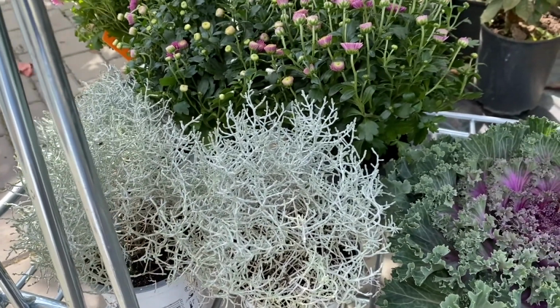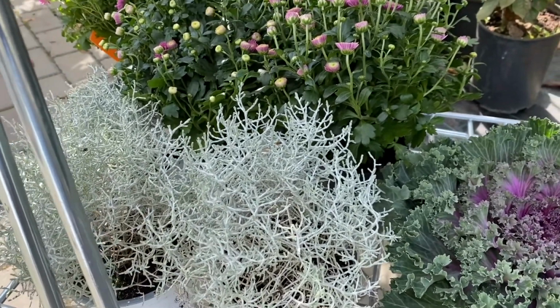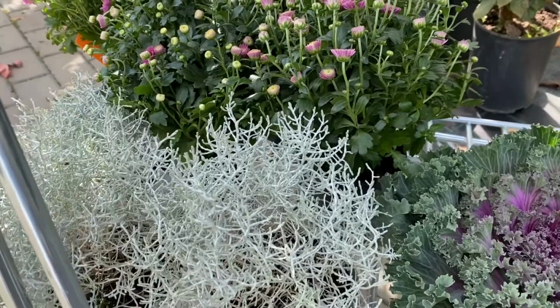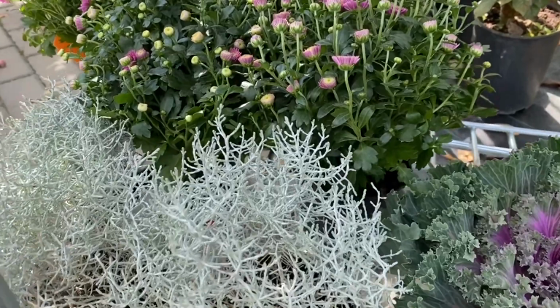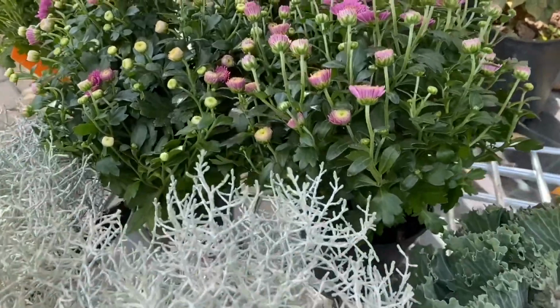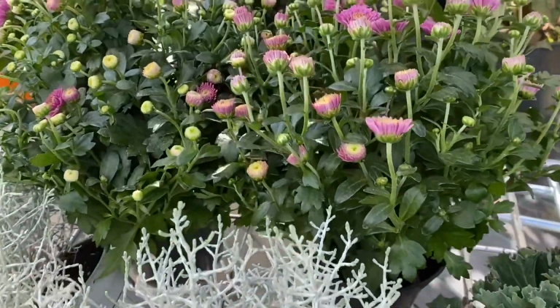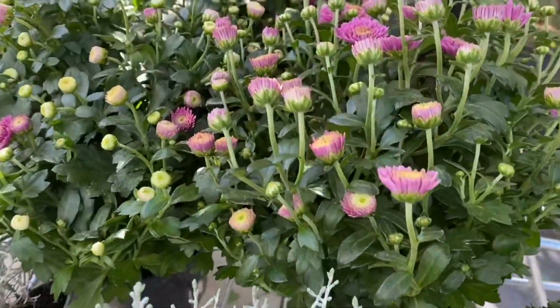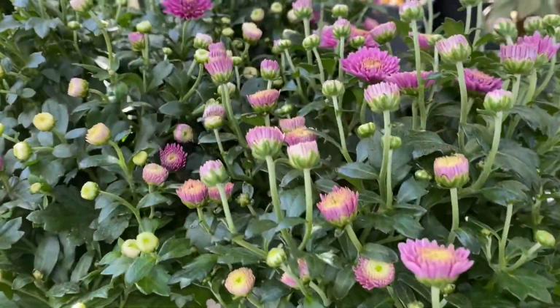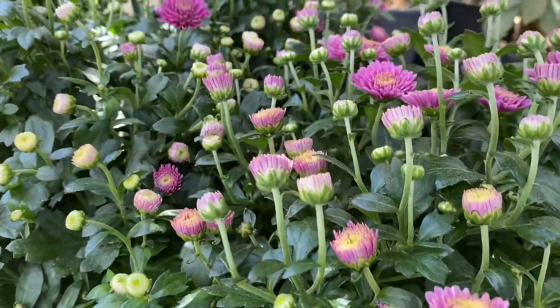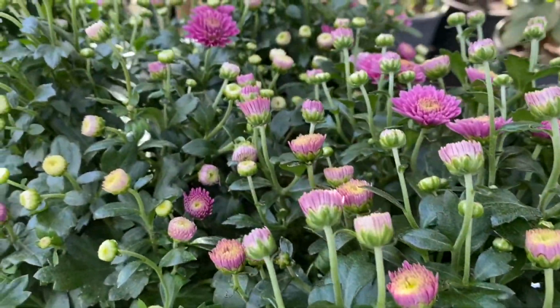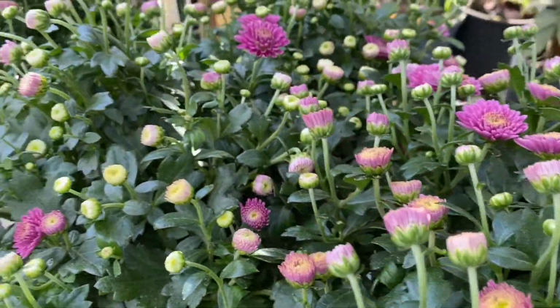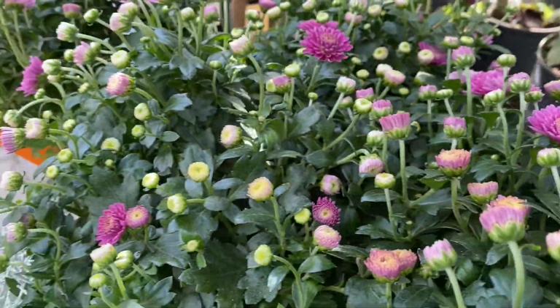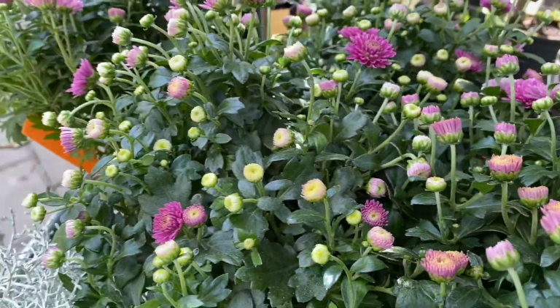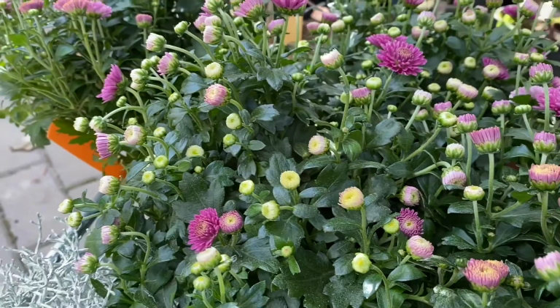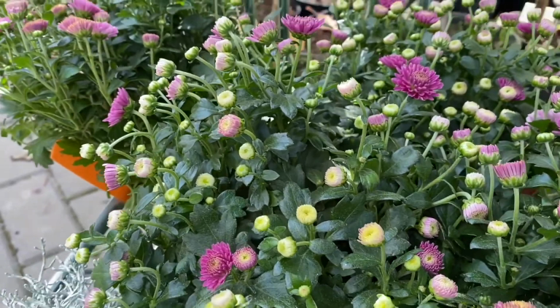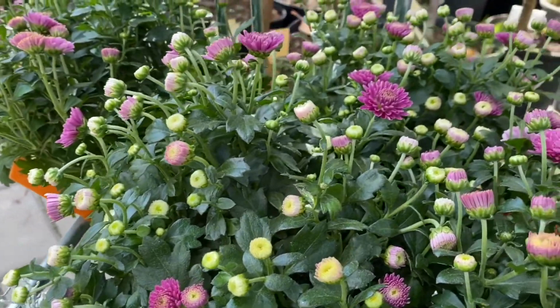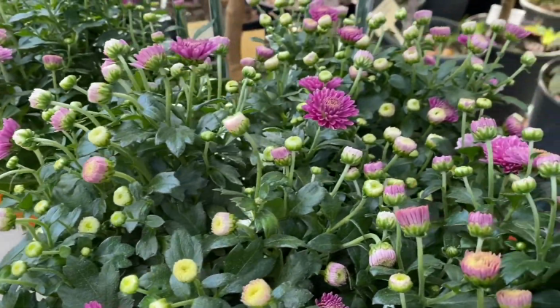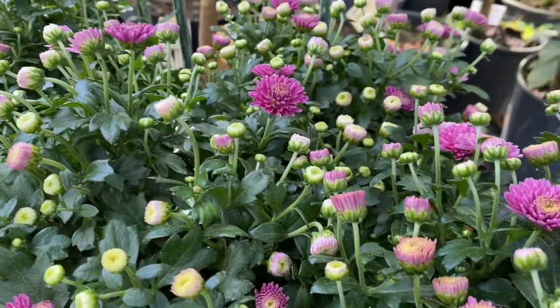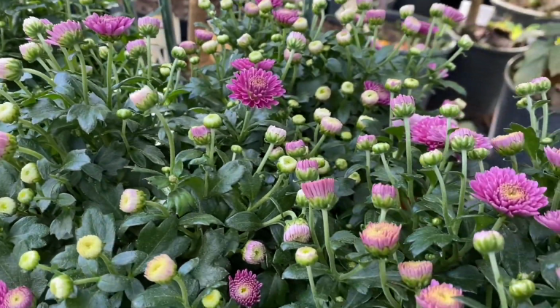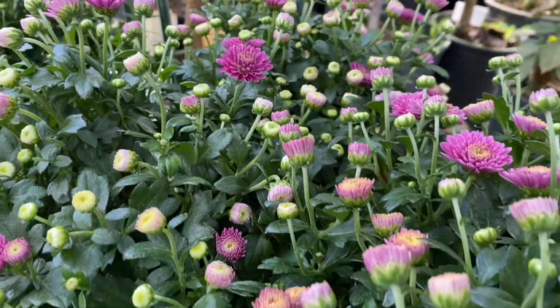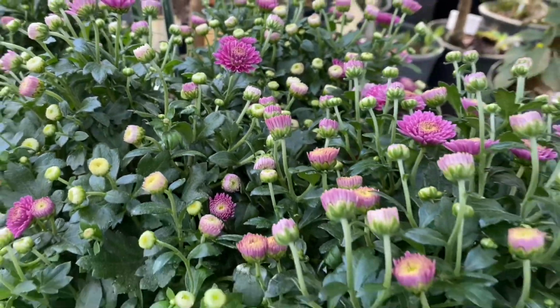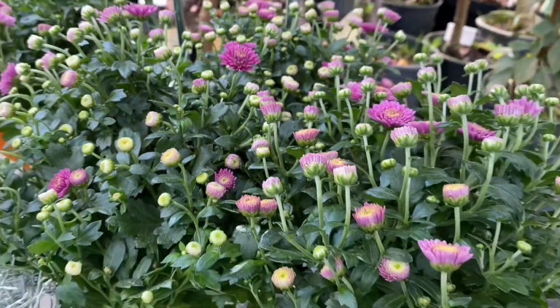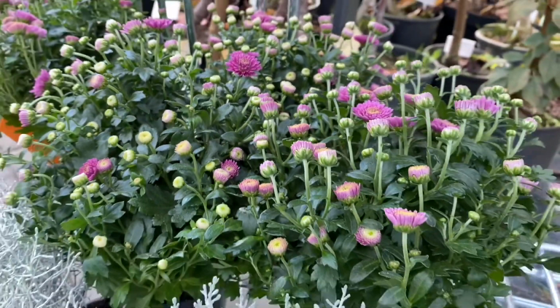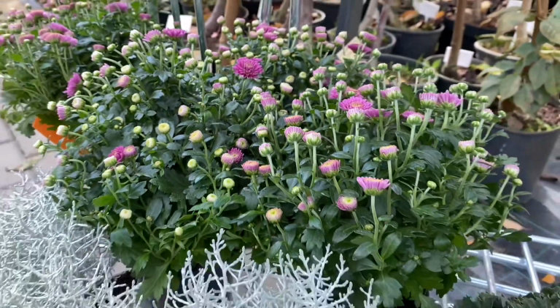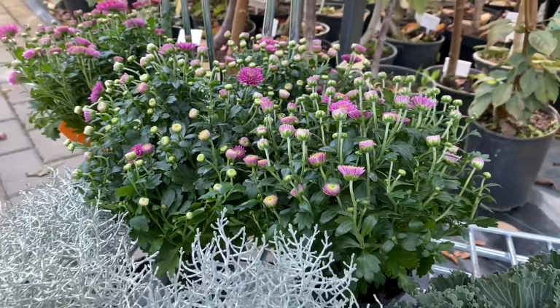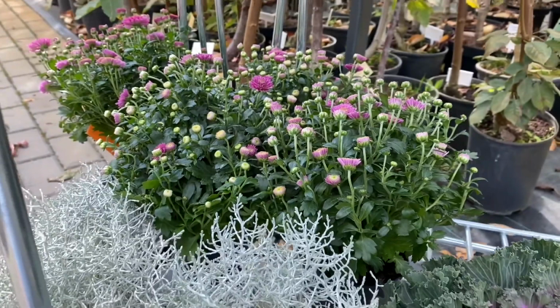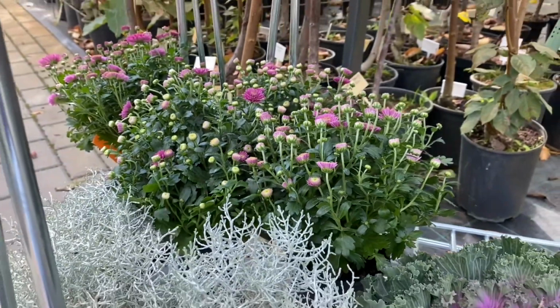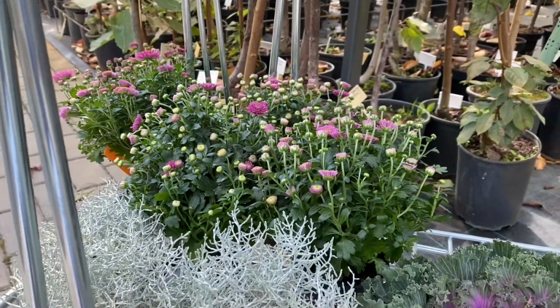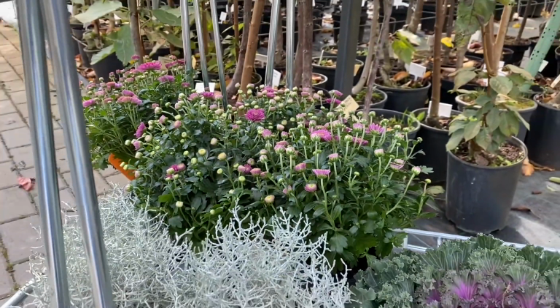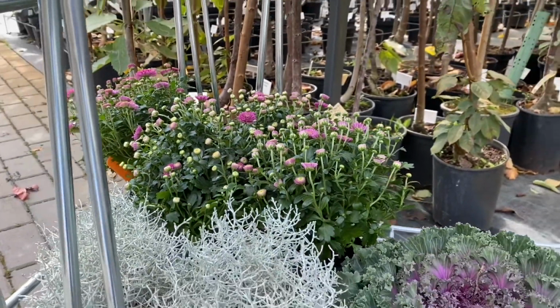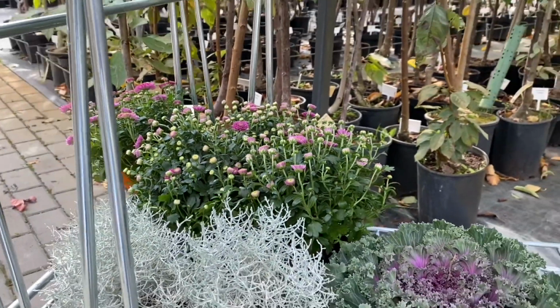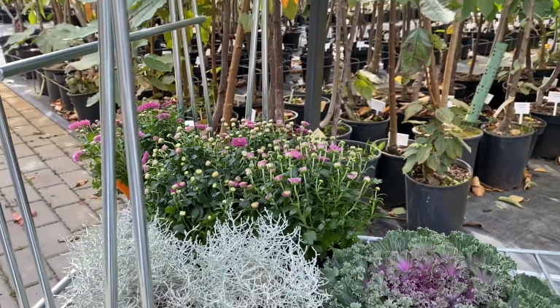And the last thing in my shopping cart are mums. I'm going to take four mums in this pinkish tone. As you can tell, again, they're full and full of buds — so this is really what you want to go for. Let's head back home and start the project.